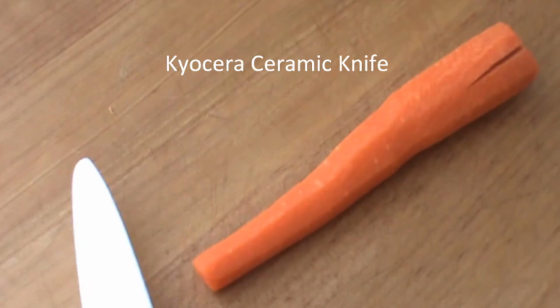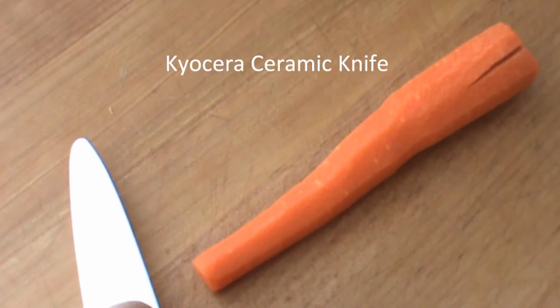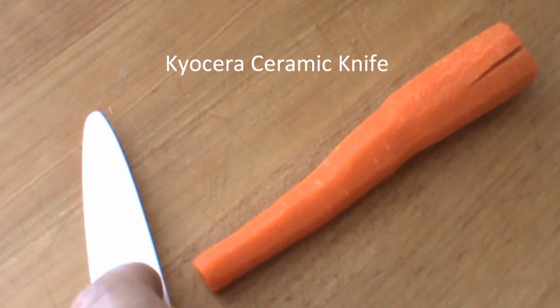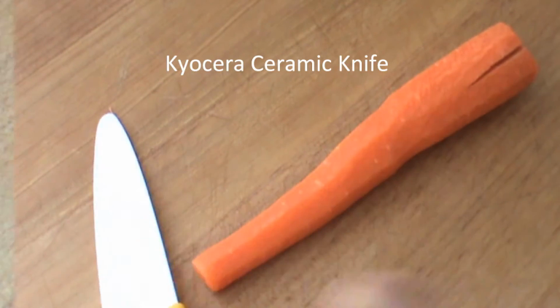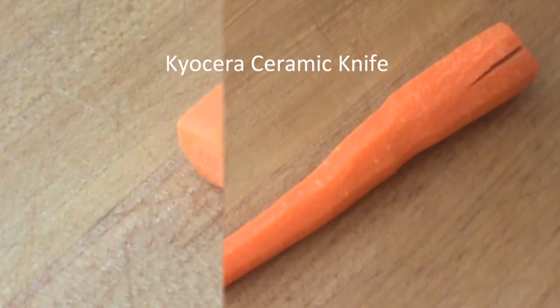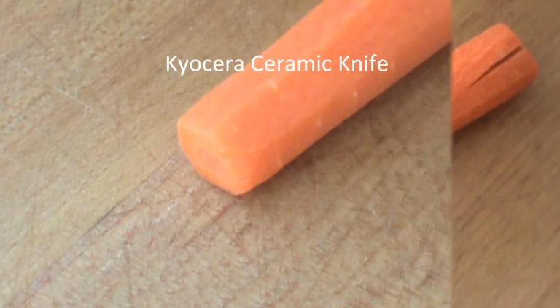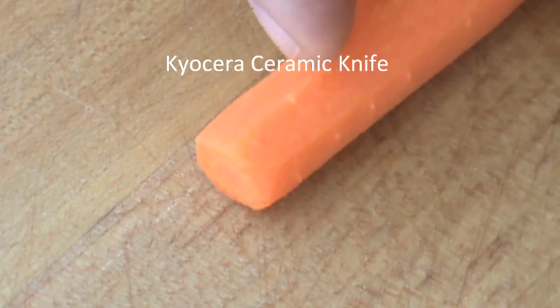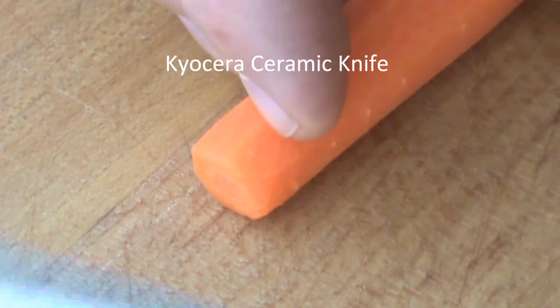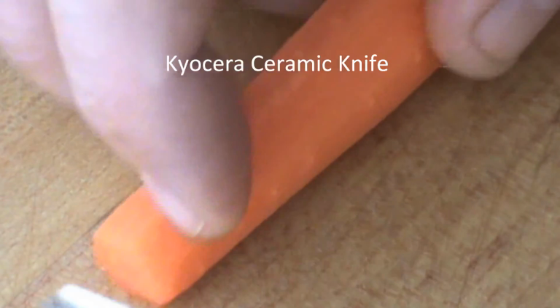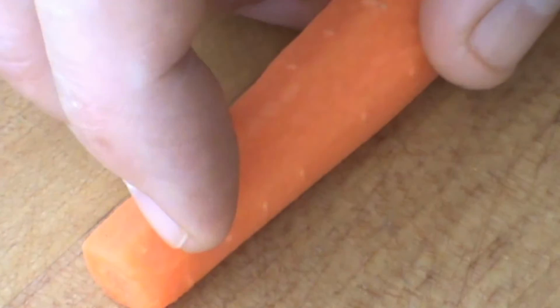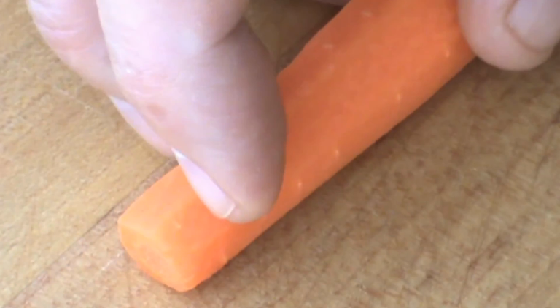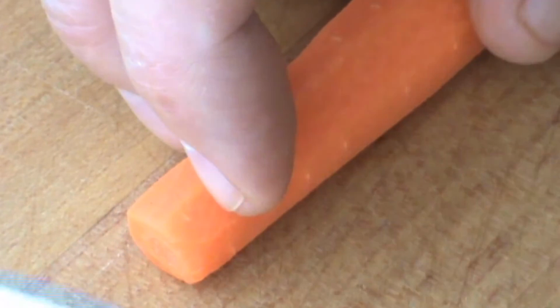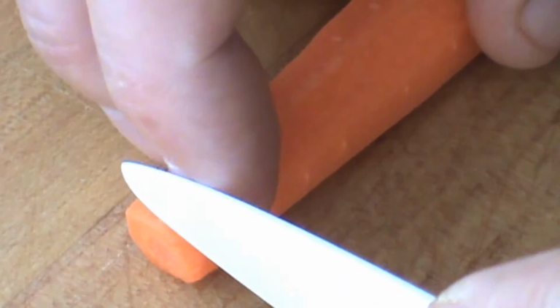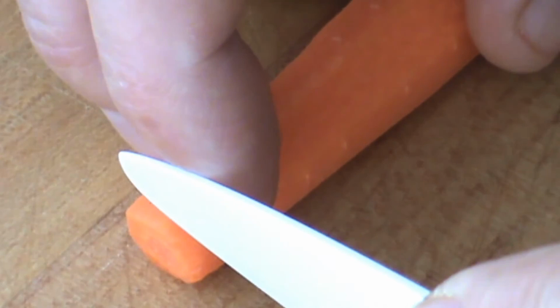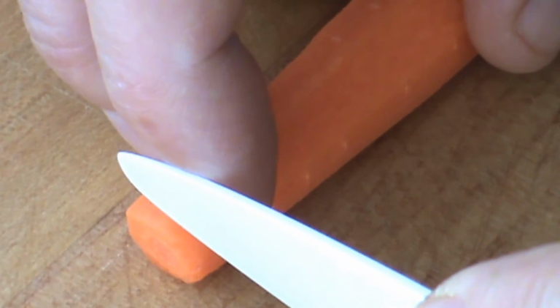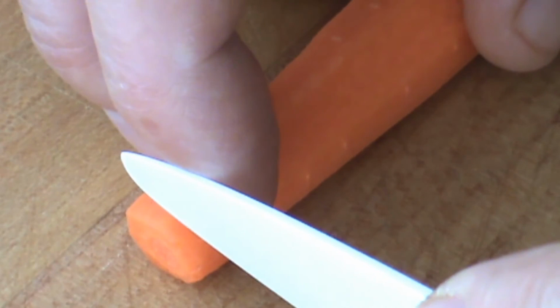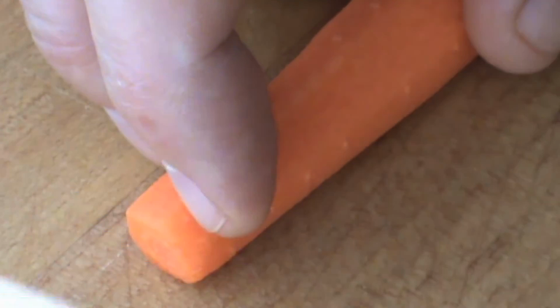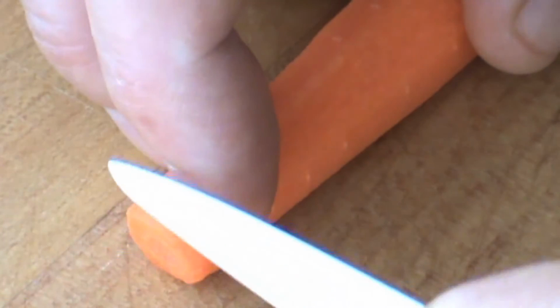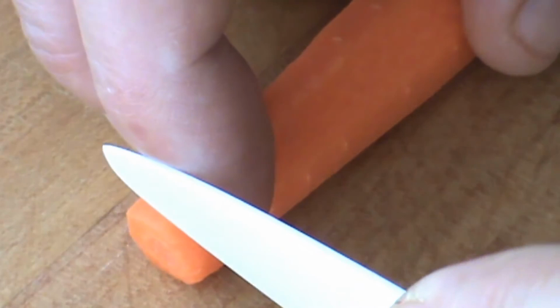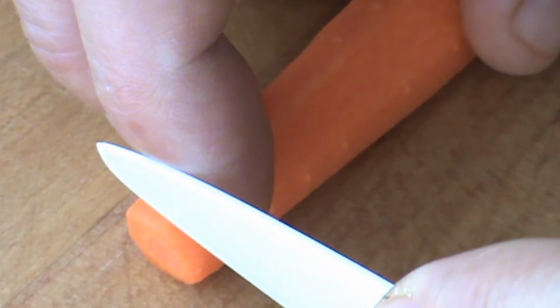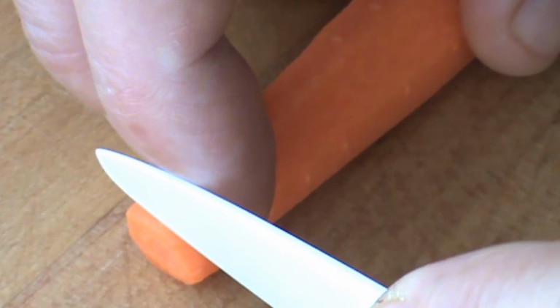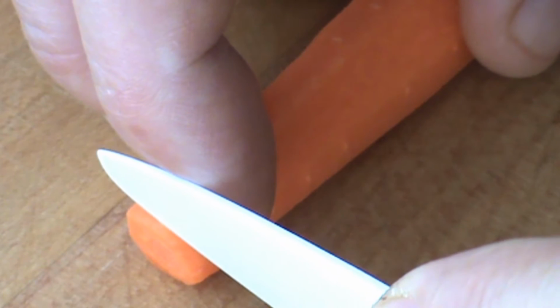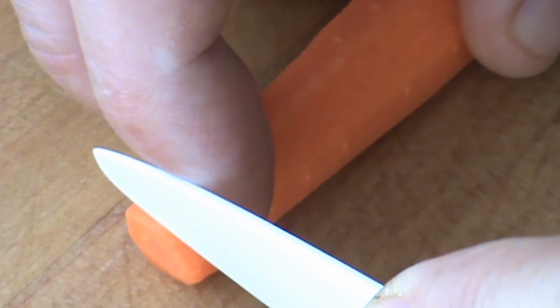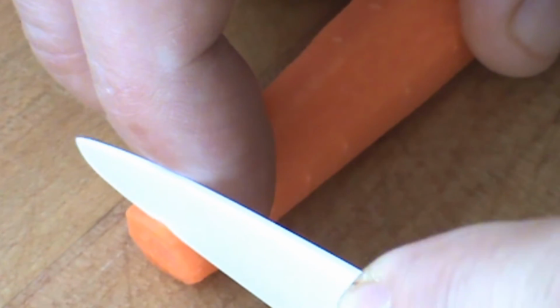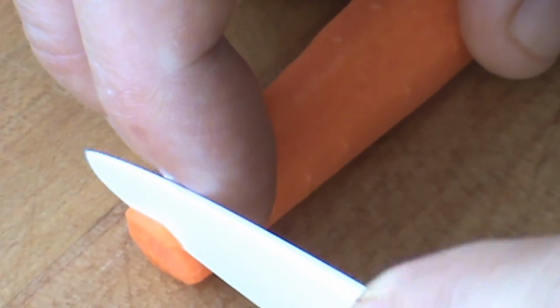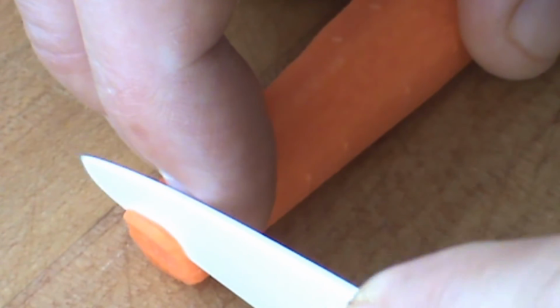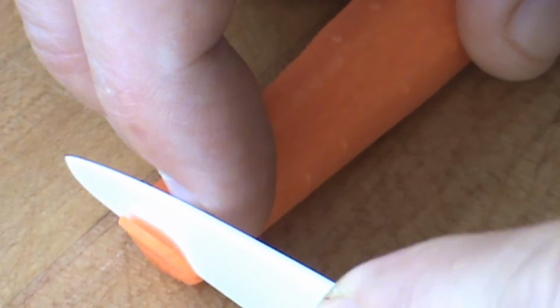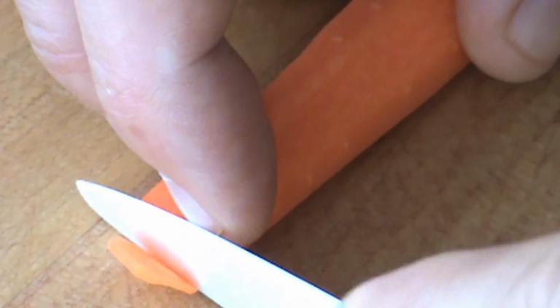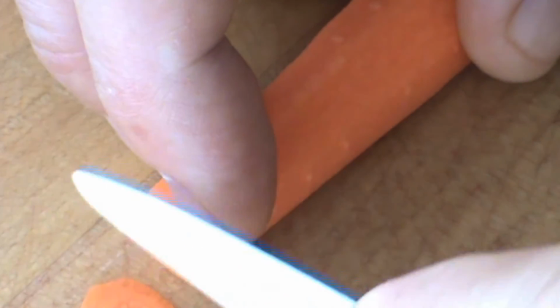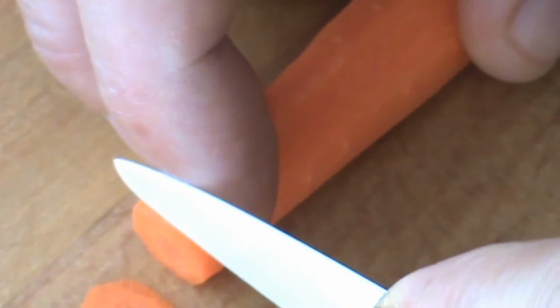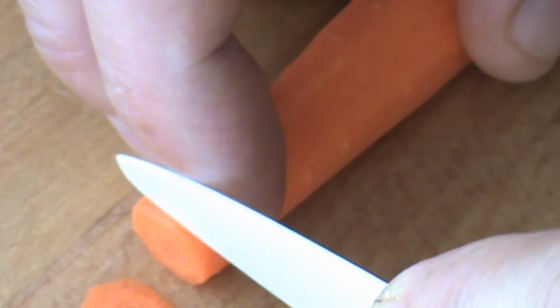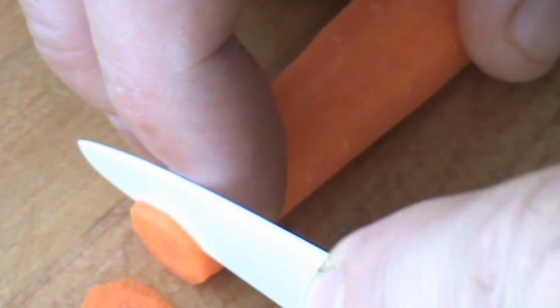I'm going to zoom in on this carrot. I'm going to cut some thin slices here for you, and I'm going to go as thin as I can — or perhaps see-through. There you go.